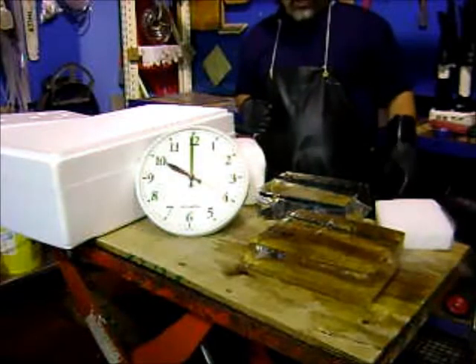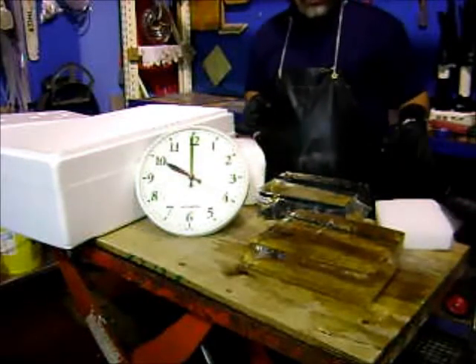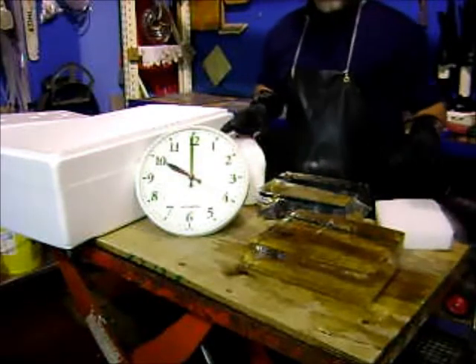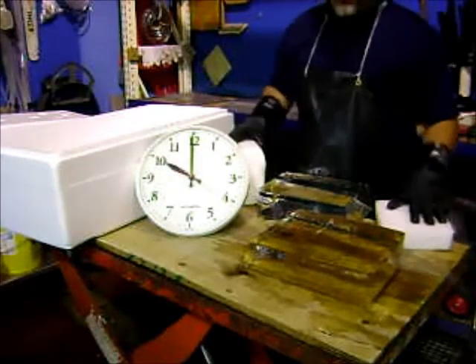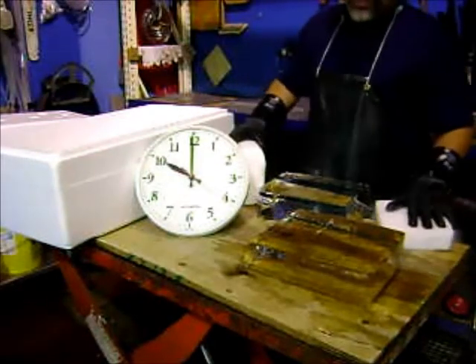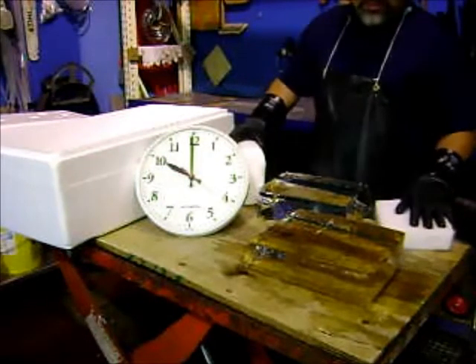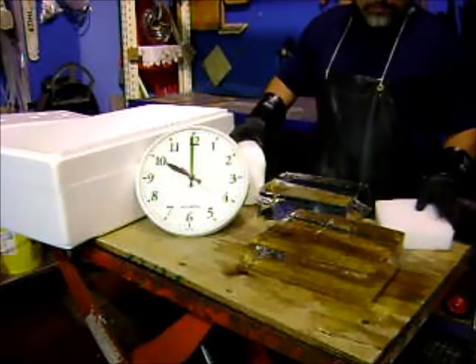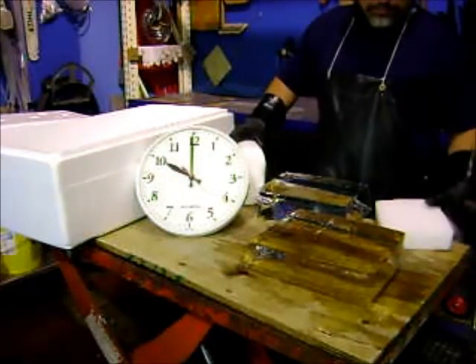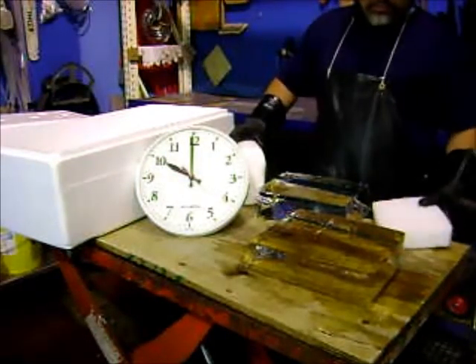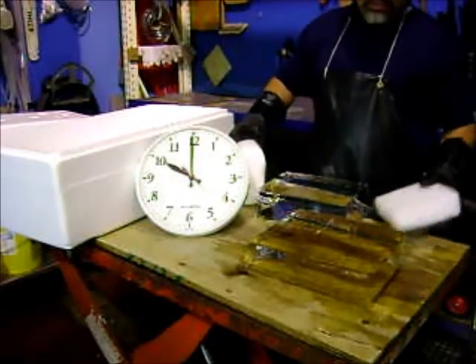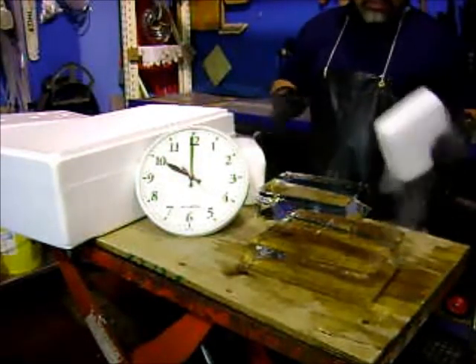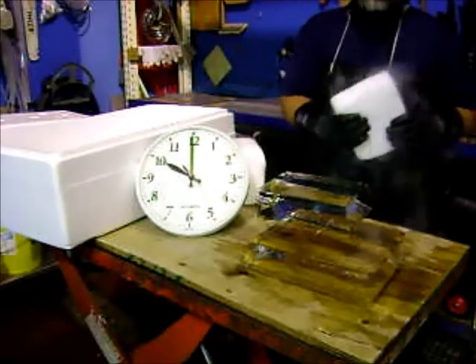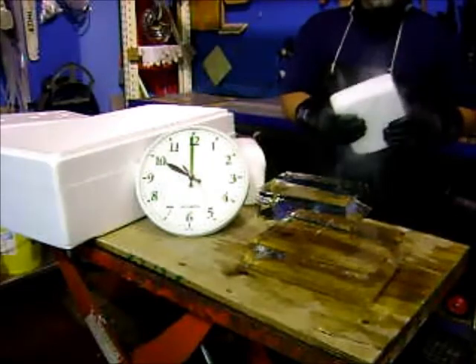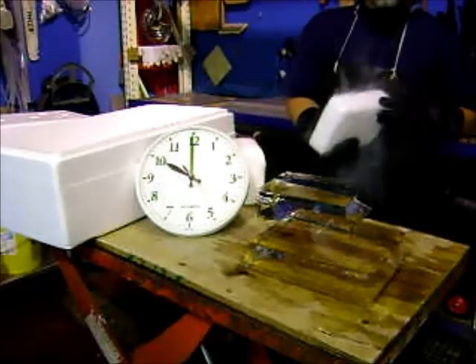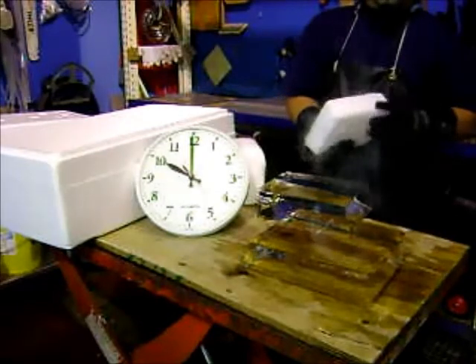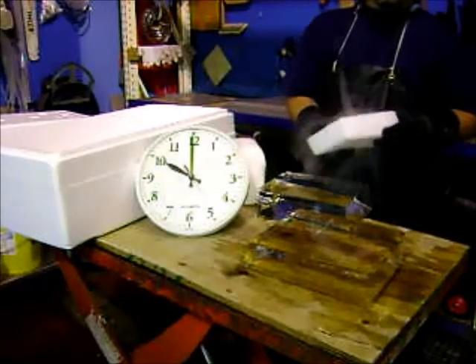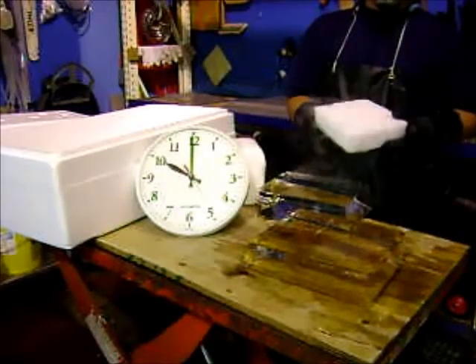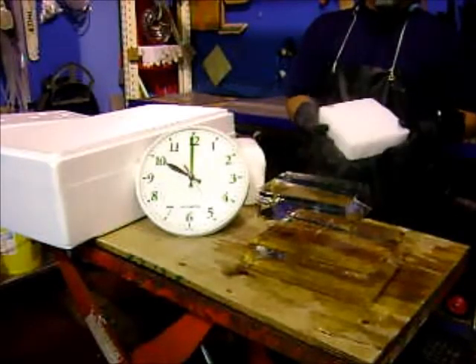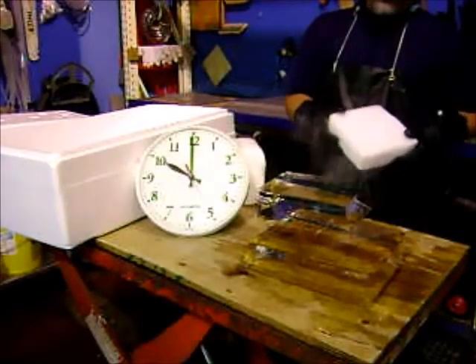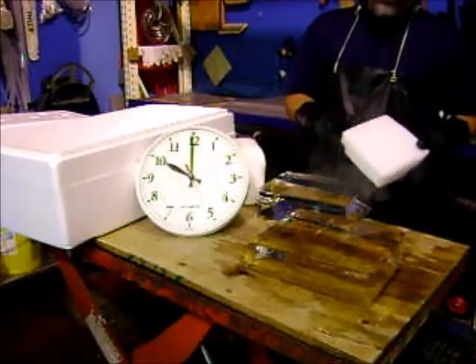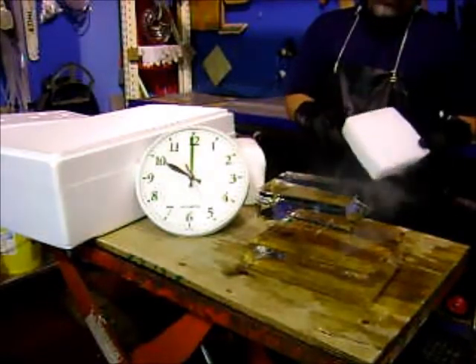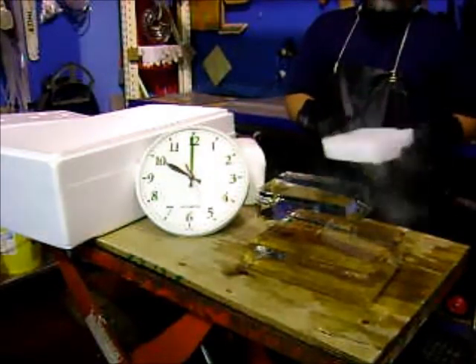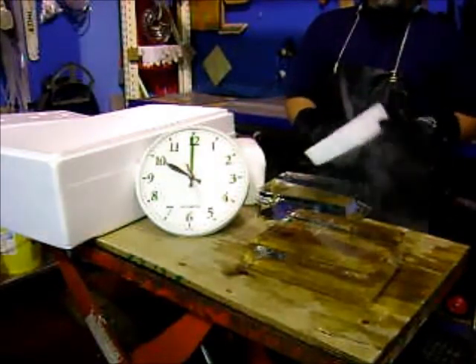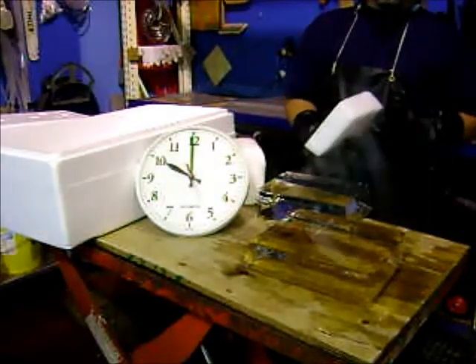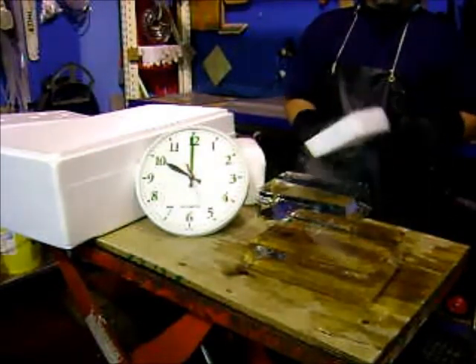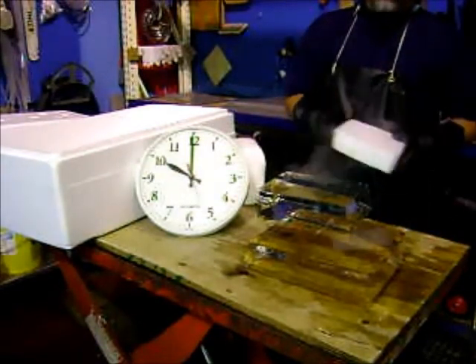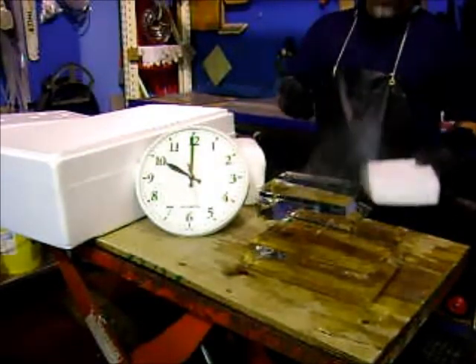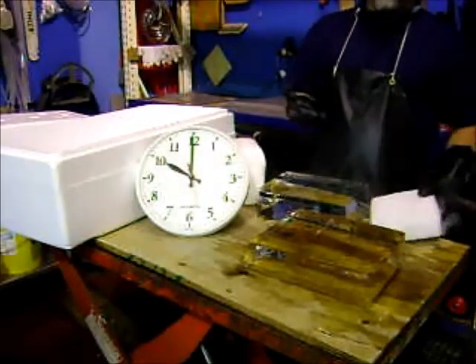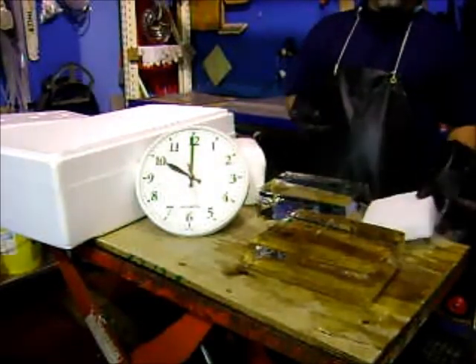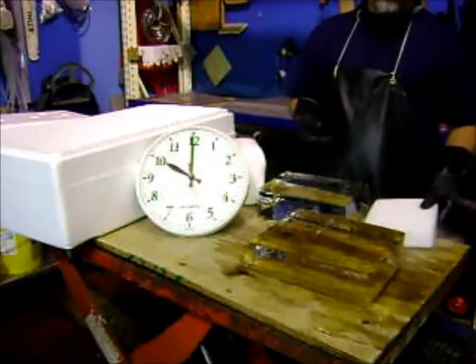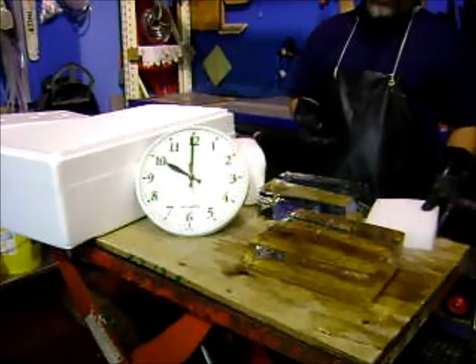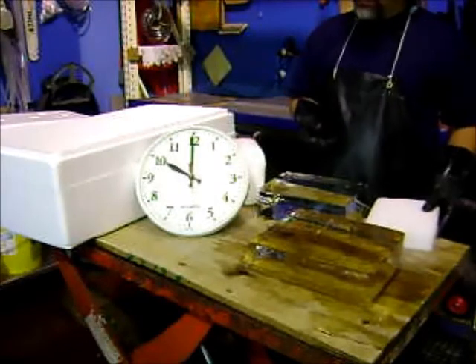Today we're going to talk about dry ice a bit. Dry ice is 110 below zero, so it gives you frostbite really fast. You definitely want to wear gloves when you're handling it.